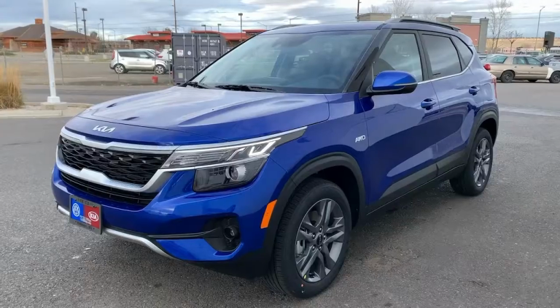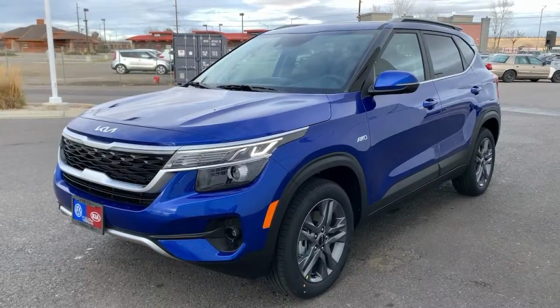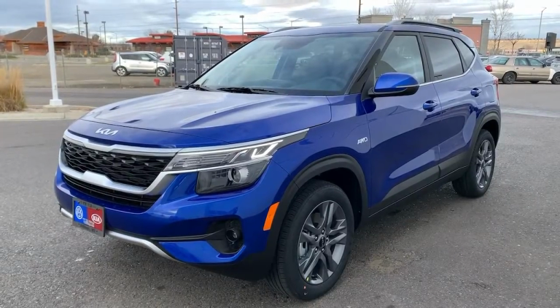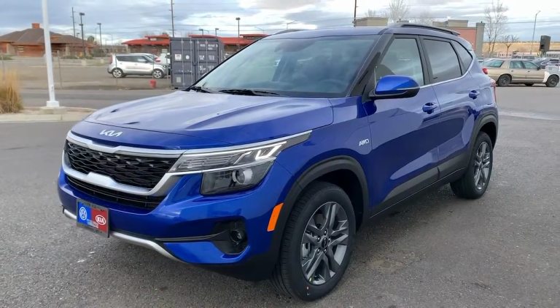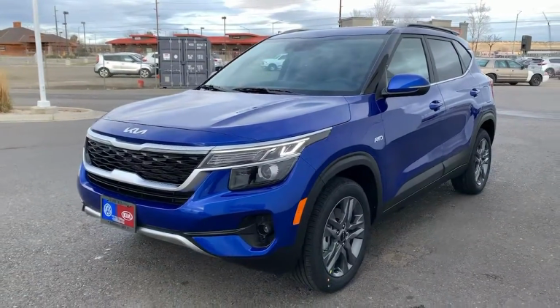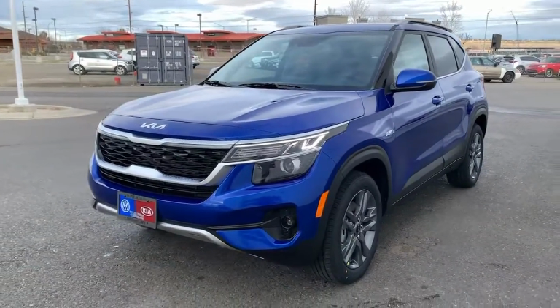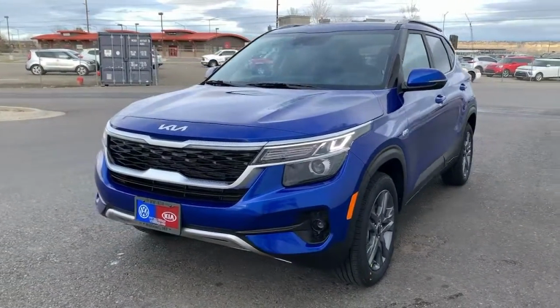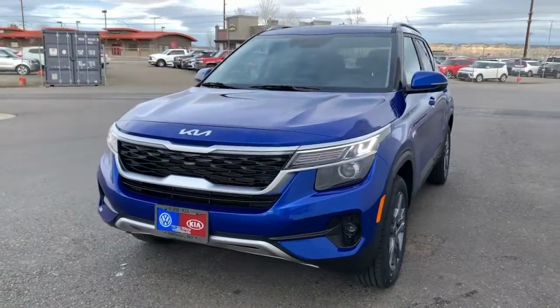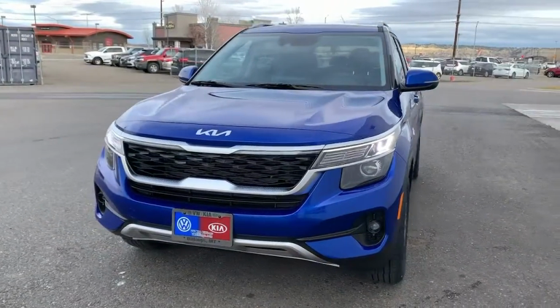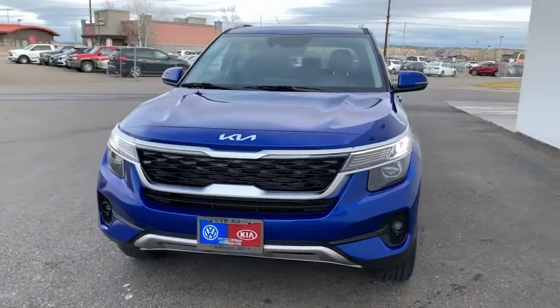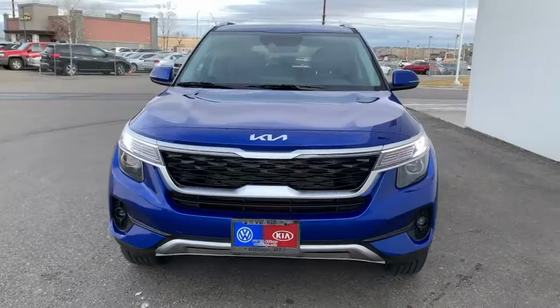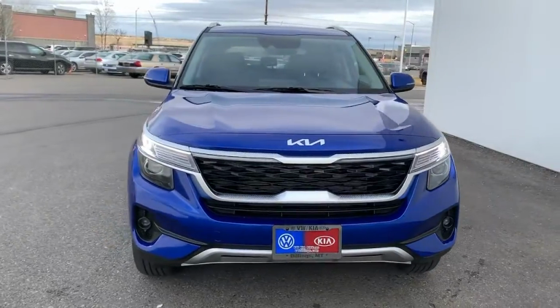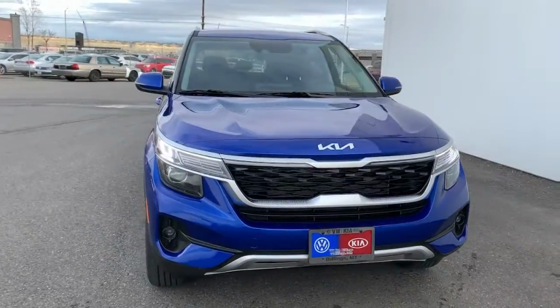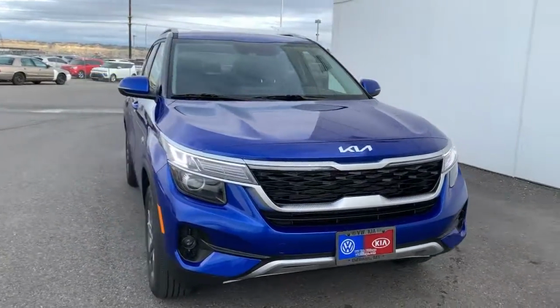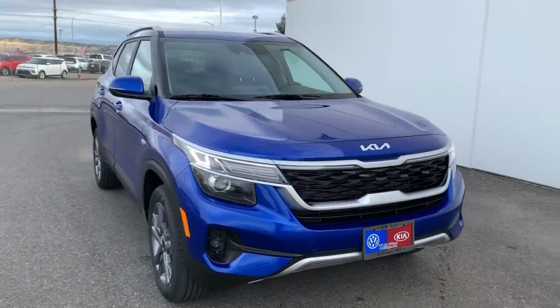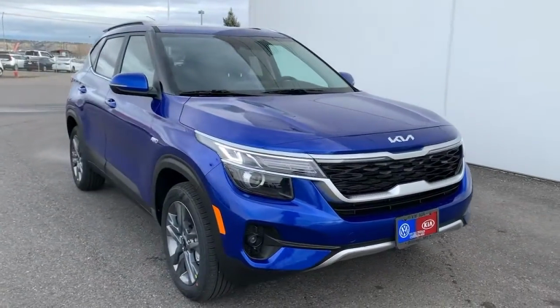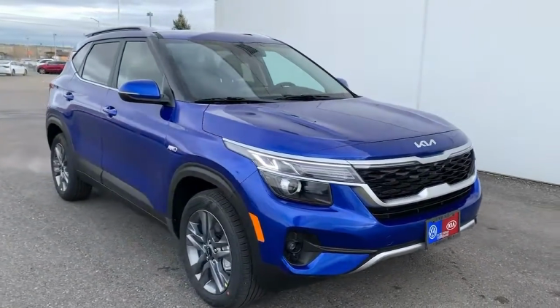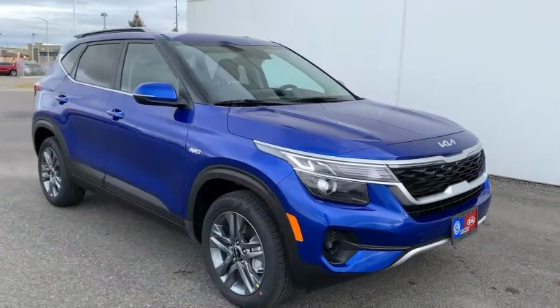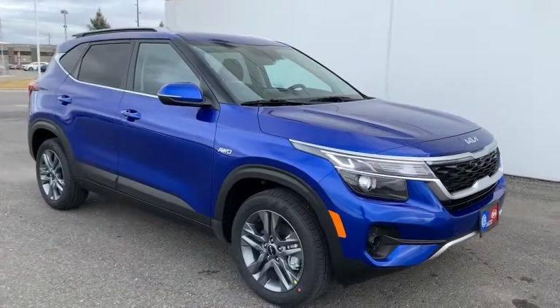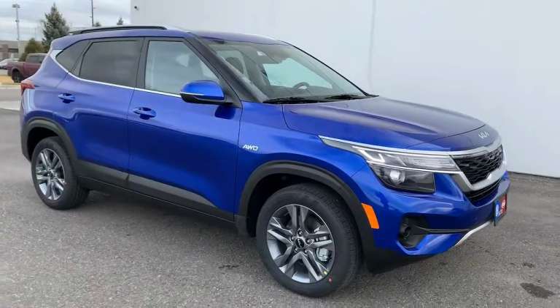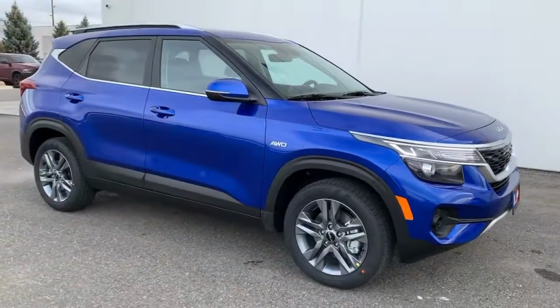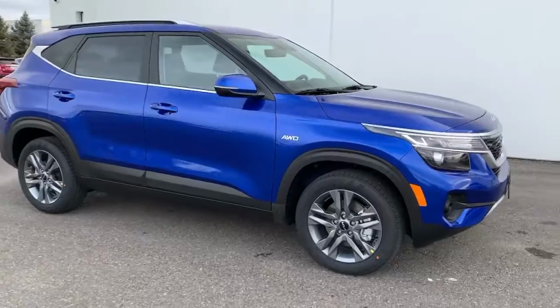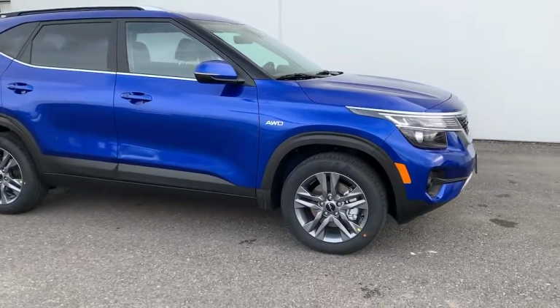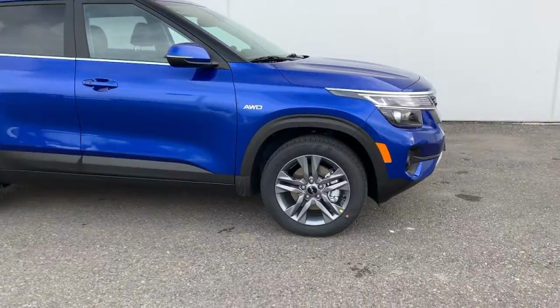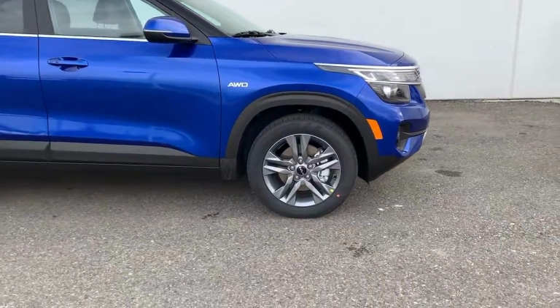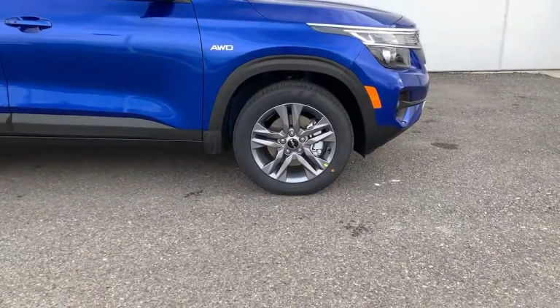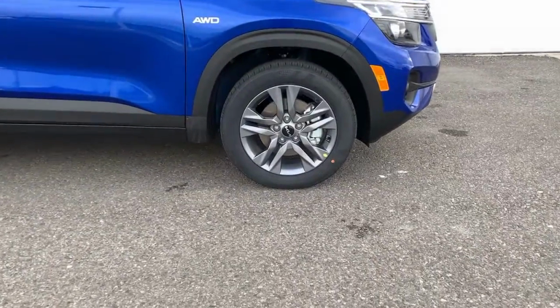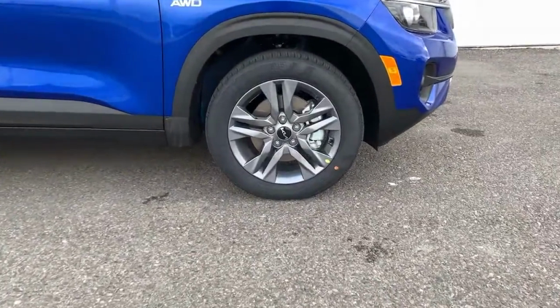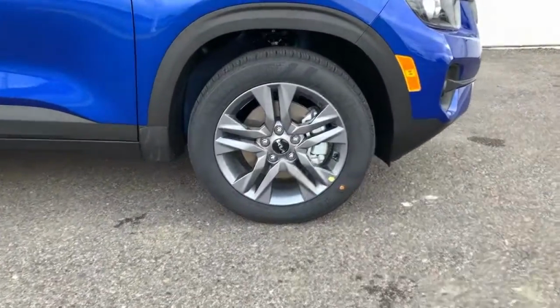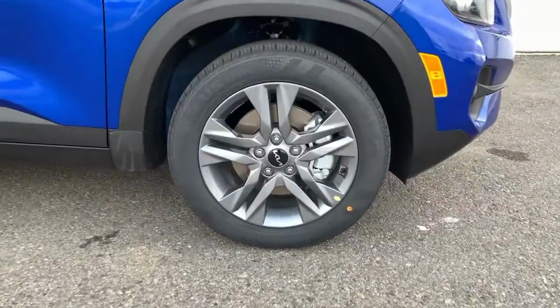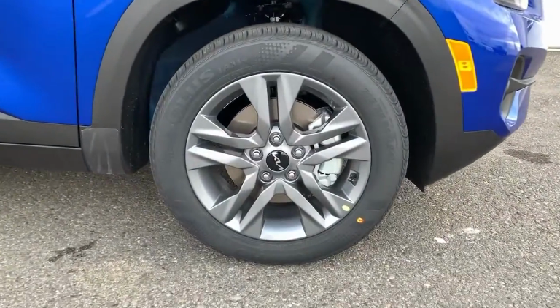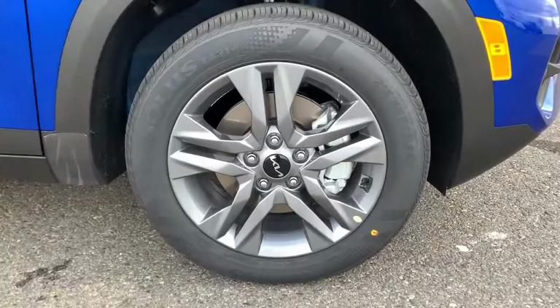Hop into the 2022 Kia Seltos. Enjoy a view of this energizing Kia Seltos, the small SUV that offers bold style, nimble handling, desirable tech, and efficient practicality at an exceptional value.